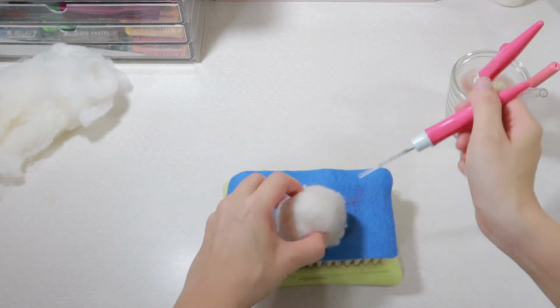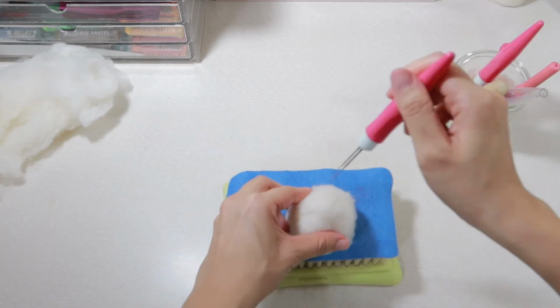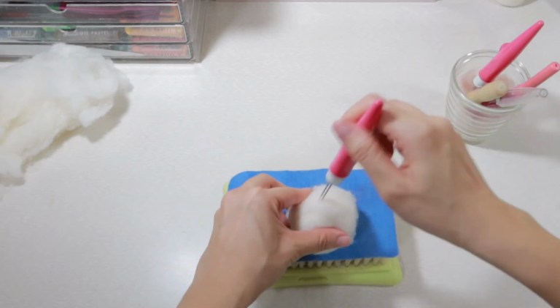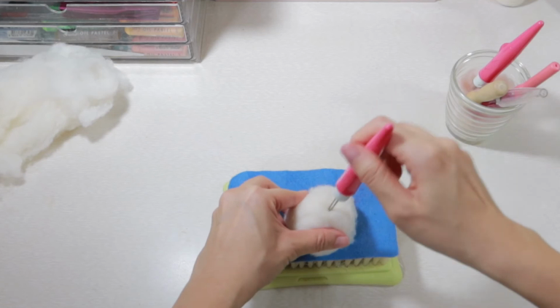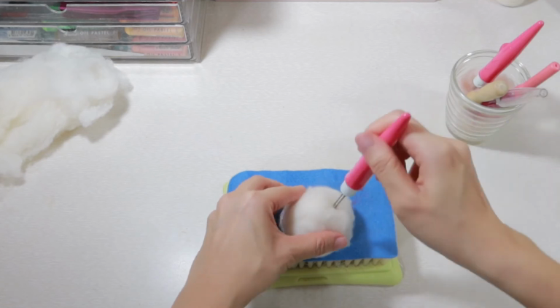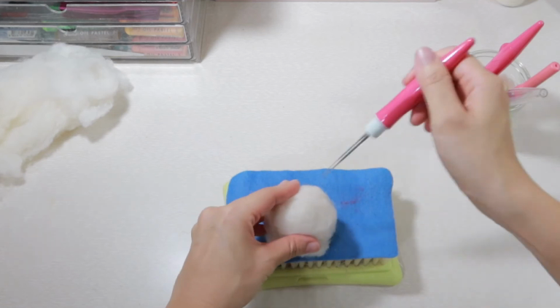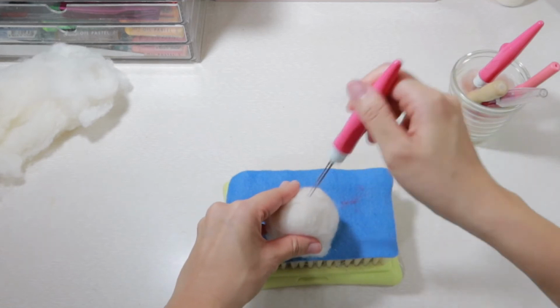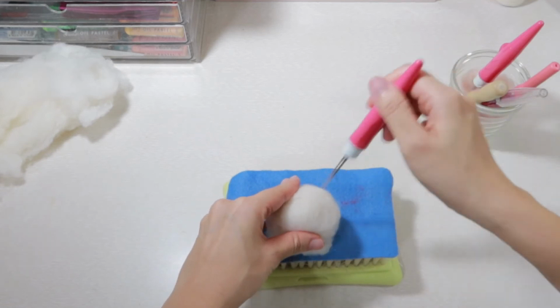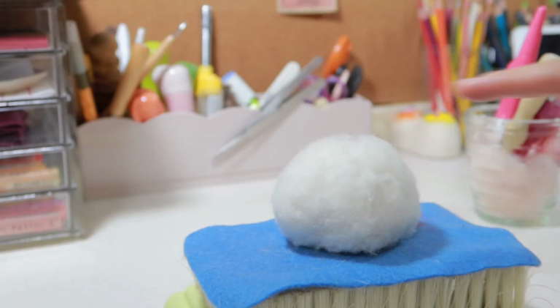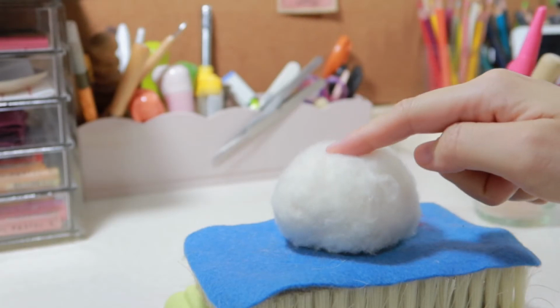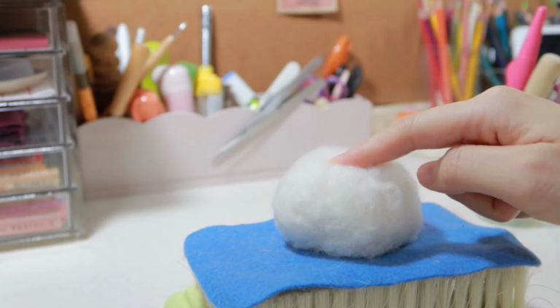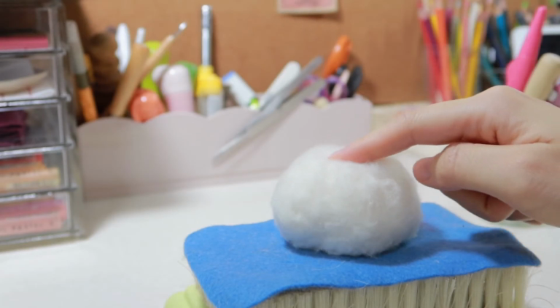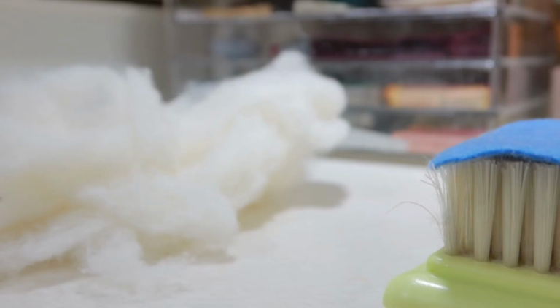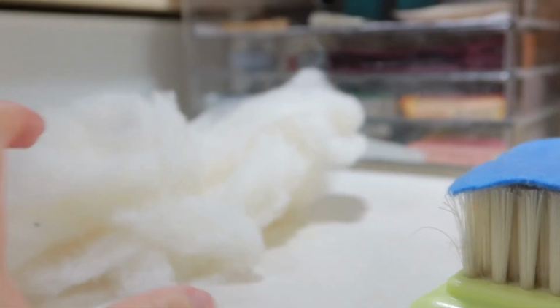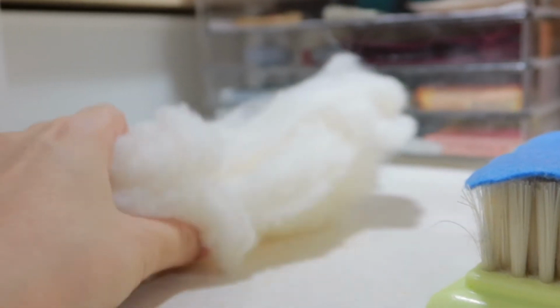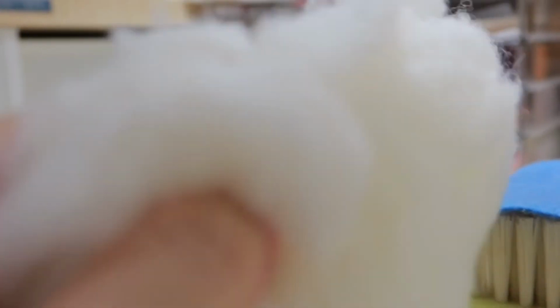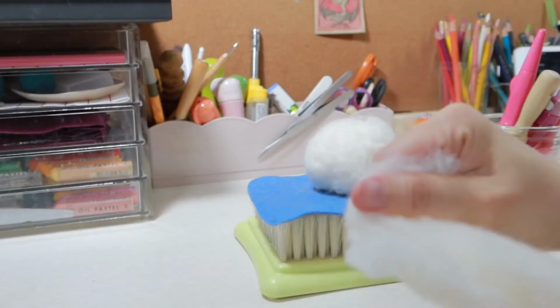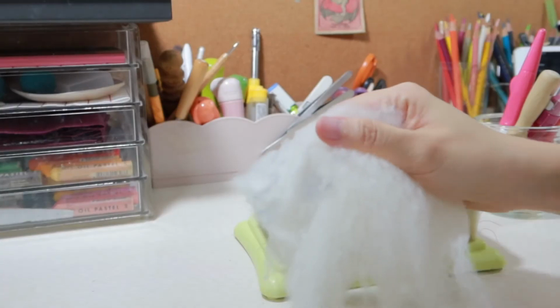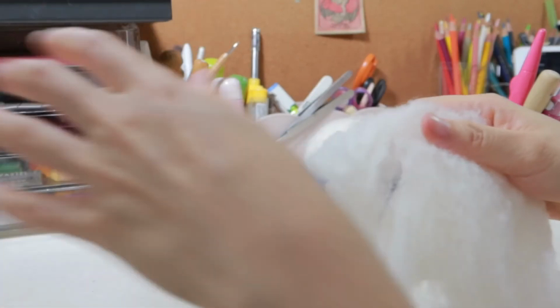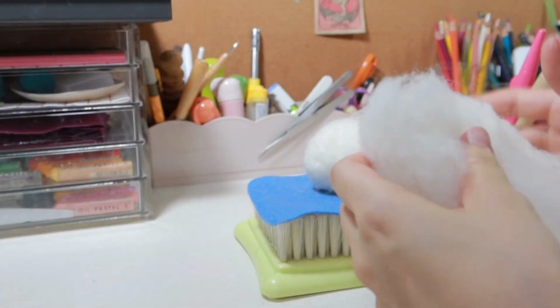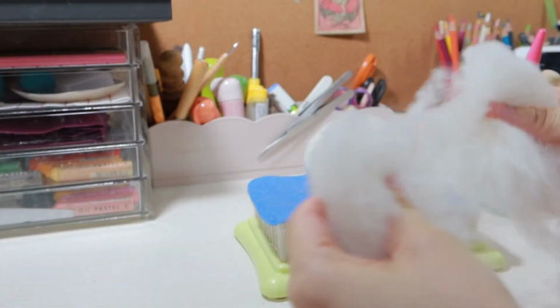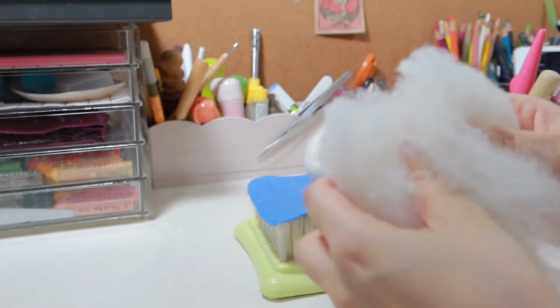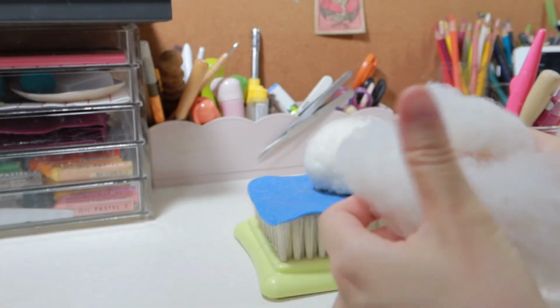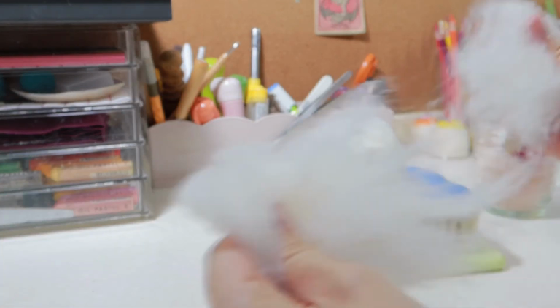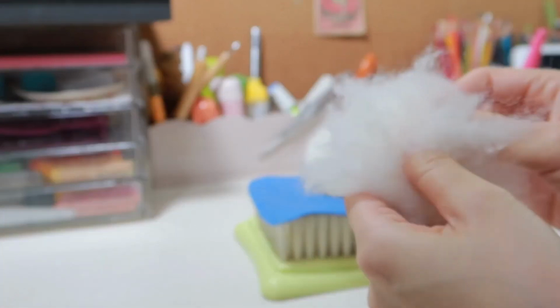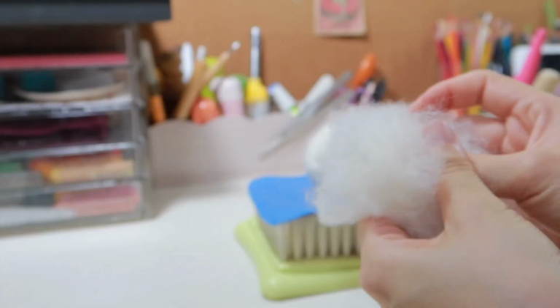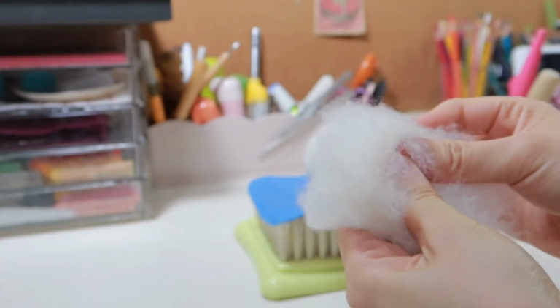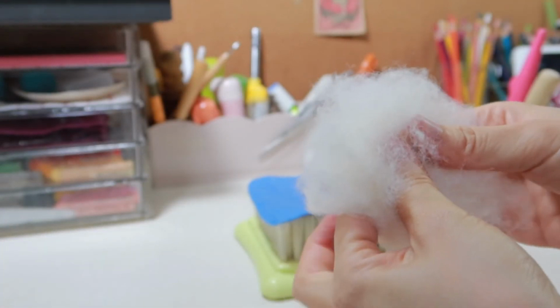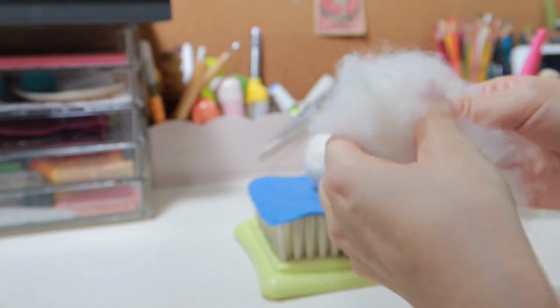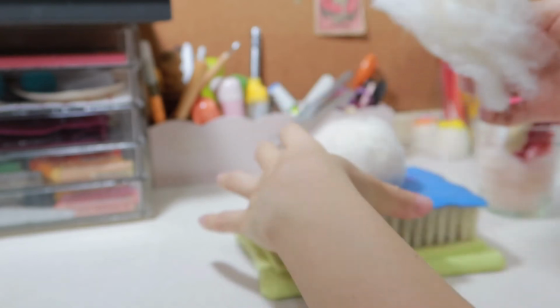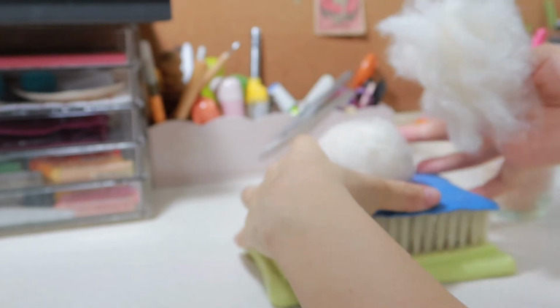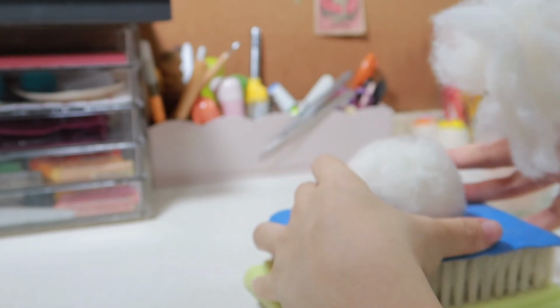Here I show you one case. If your dome shape is not high enough, or you are not satisfied with the shape on the top, we can add more wool, put it on top, then poke.